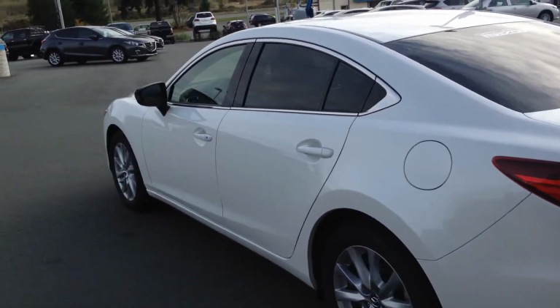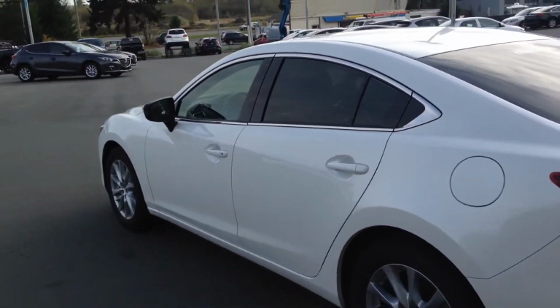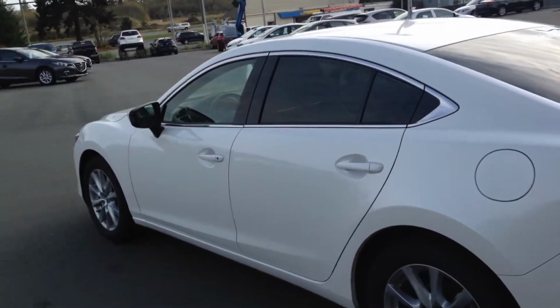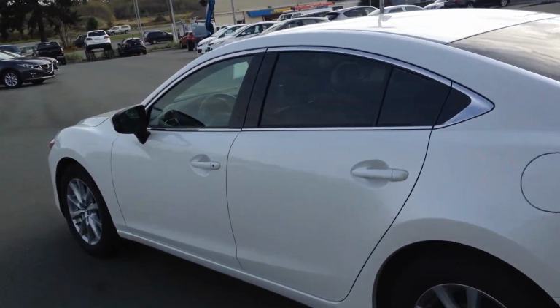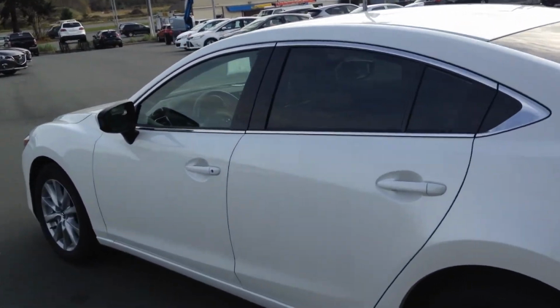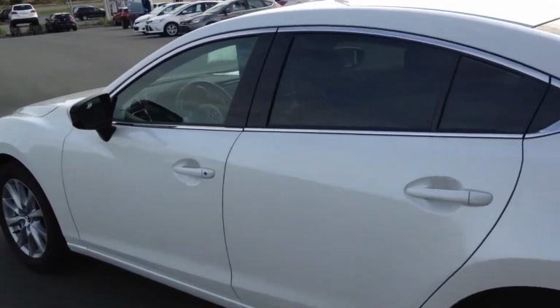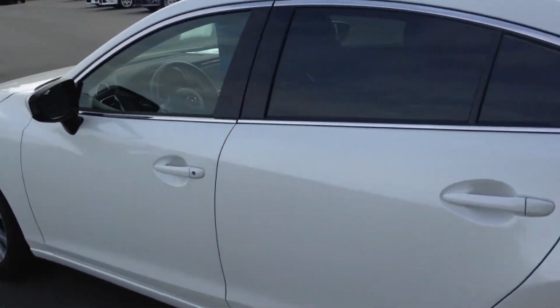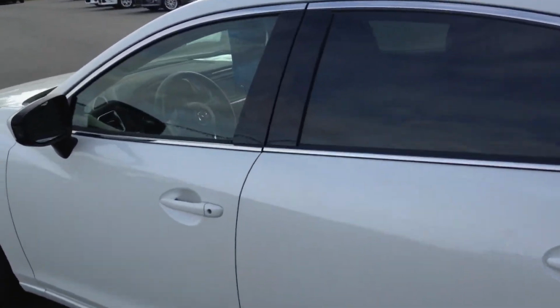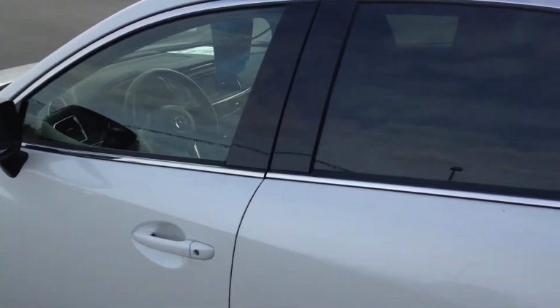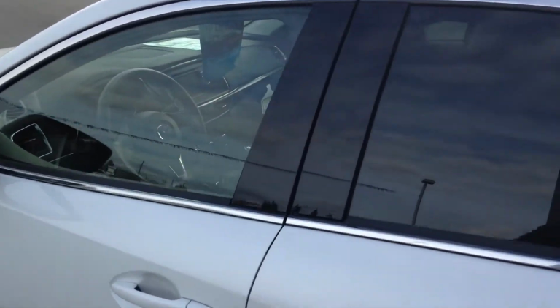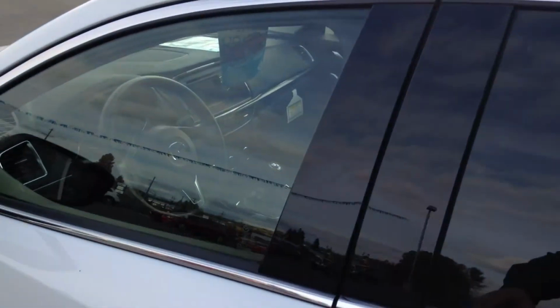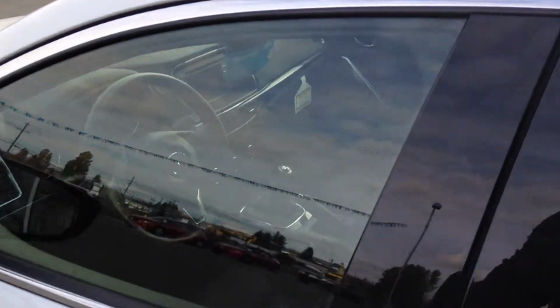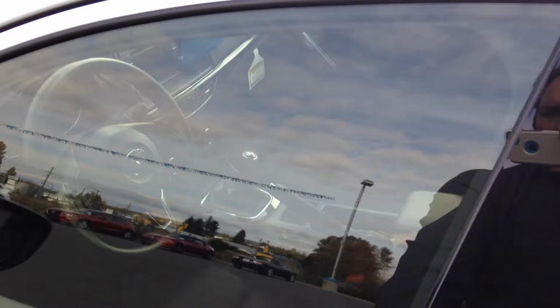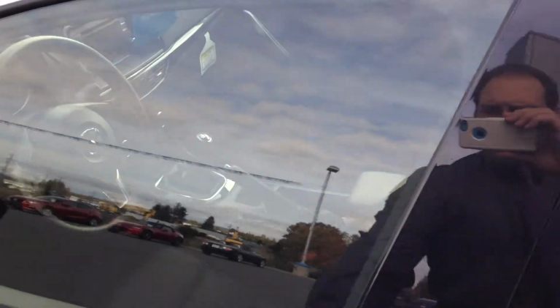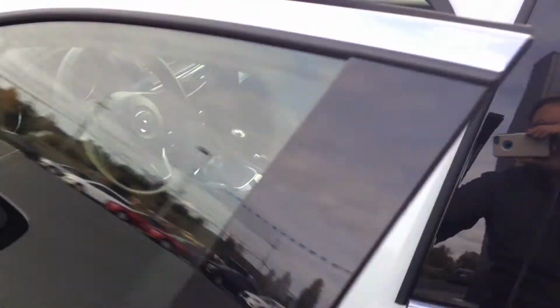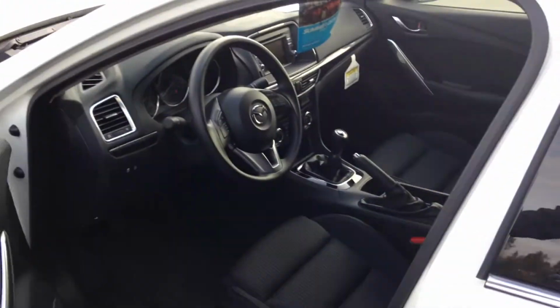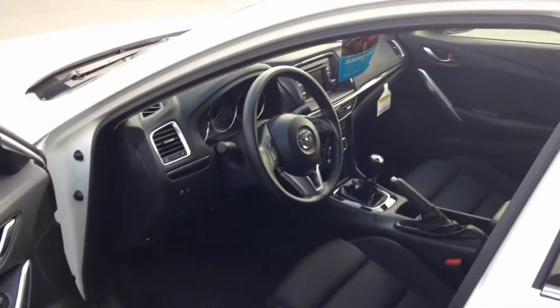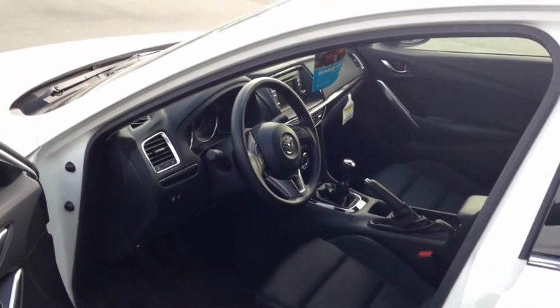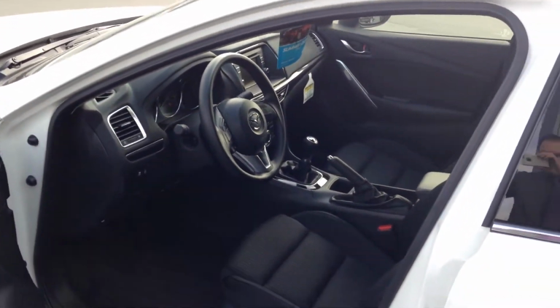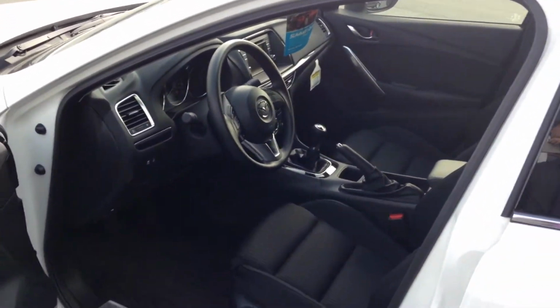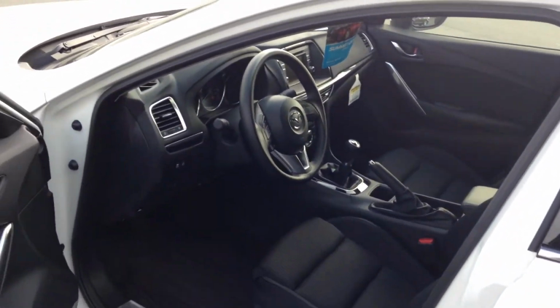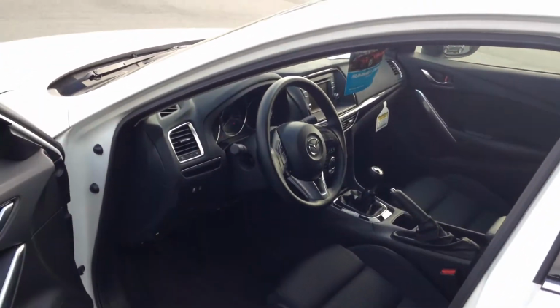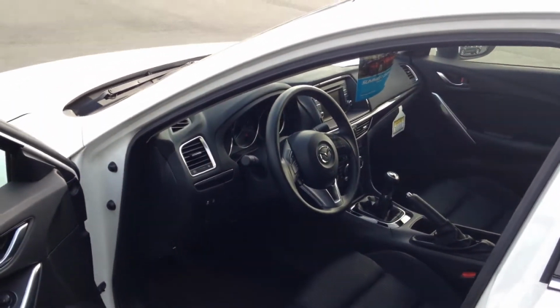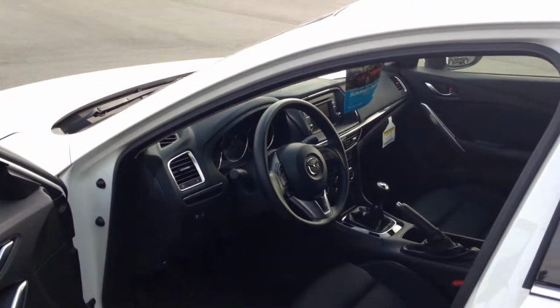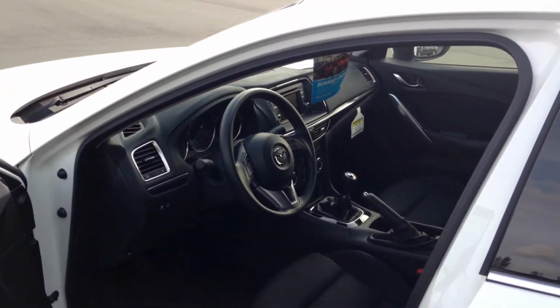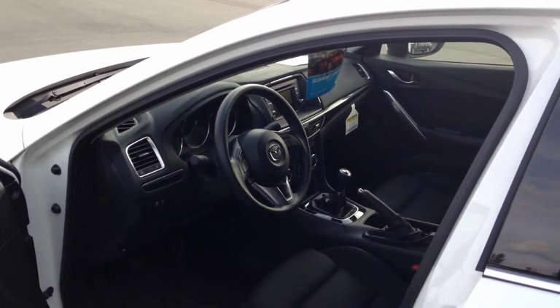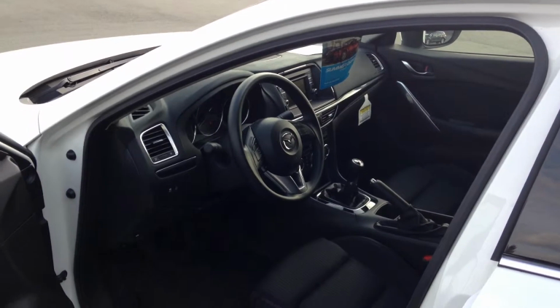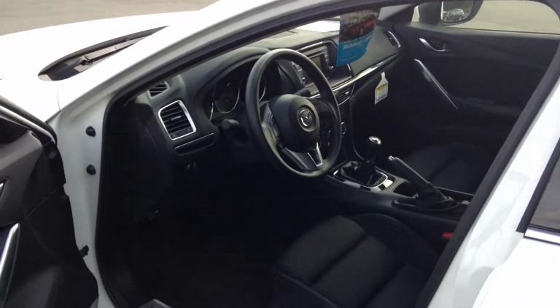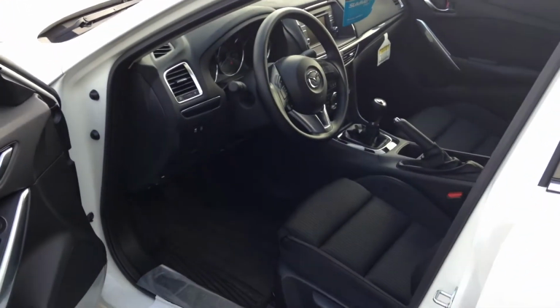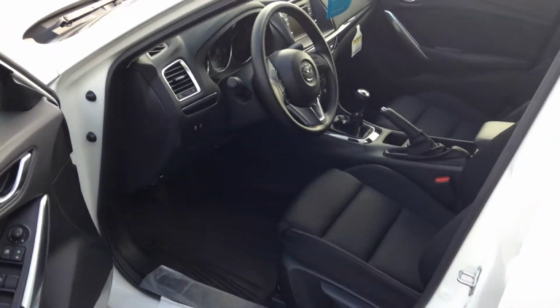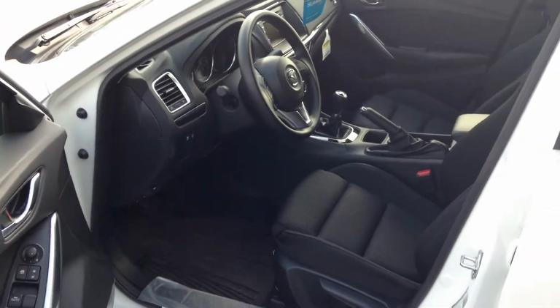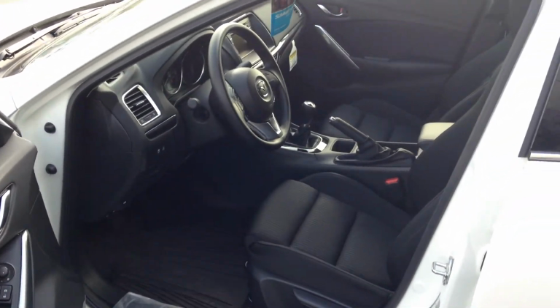So it's a beautiful car, a smoking deal. You've got all the things that you're going to want — your Bluetooth, your cruise control, audio controls on the wheel, tilt and telescoping steering.